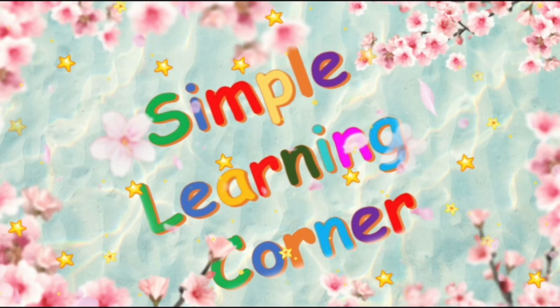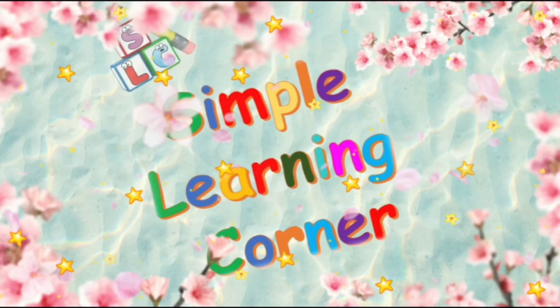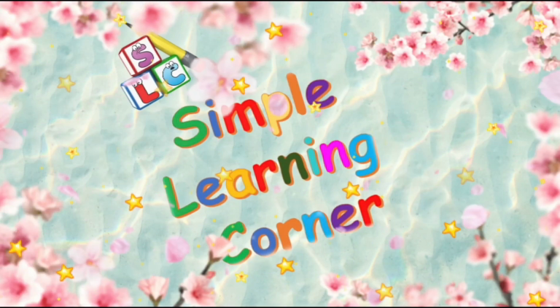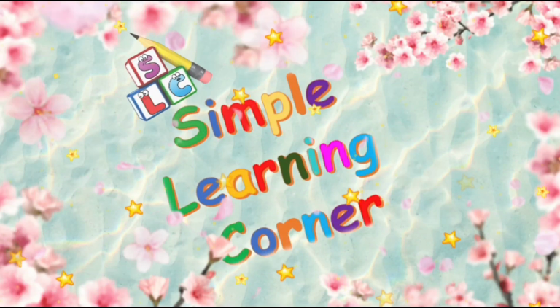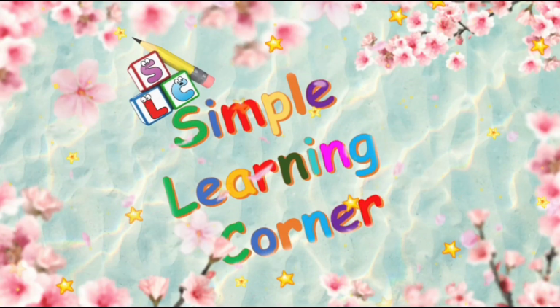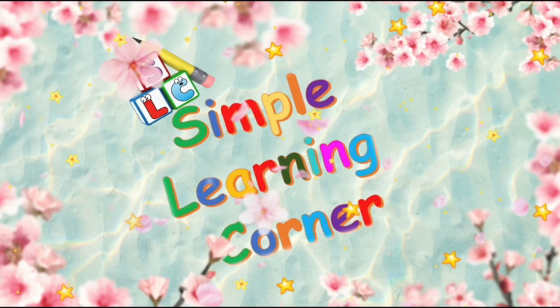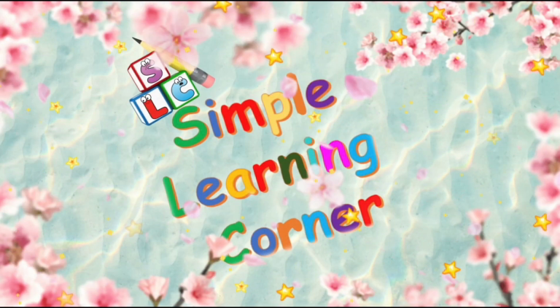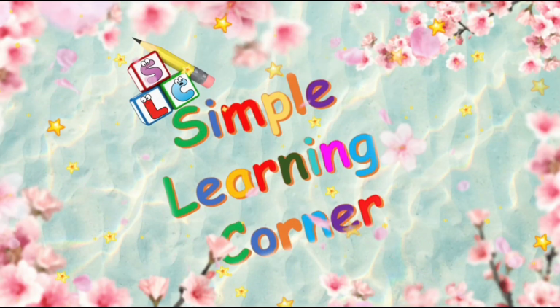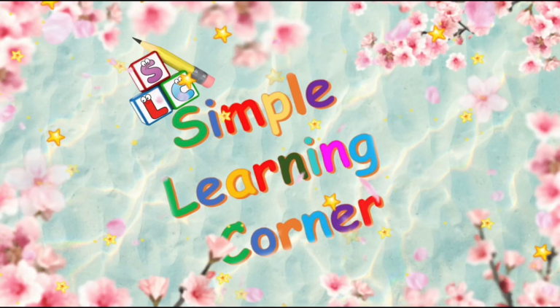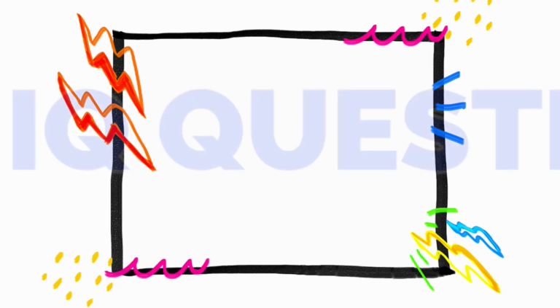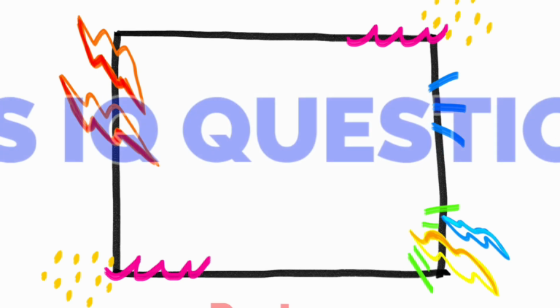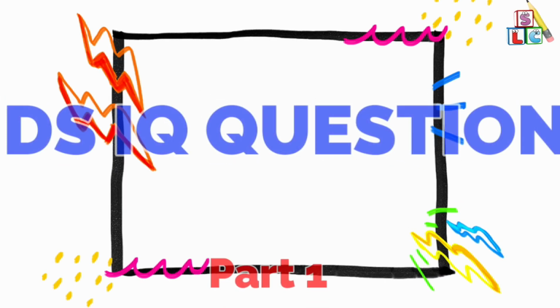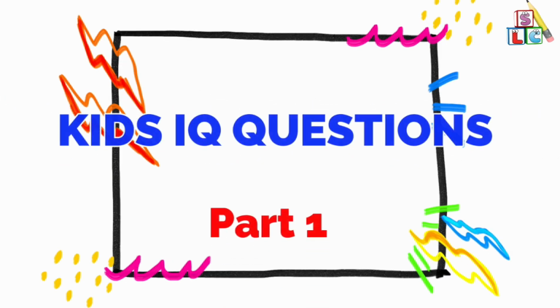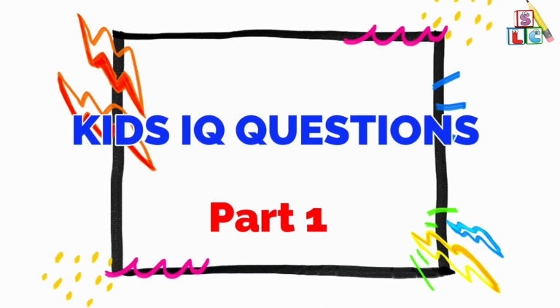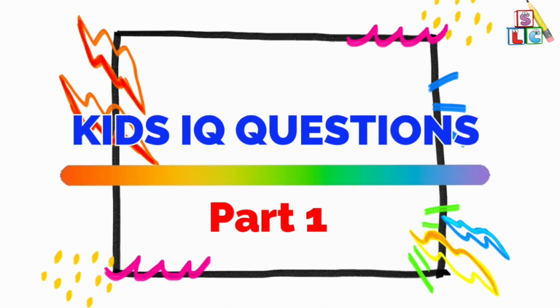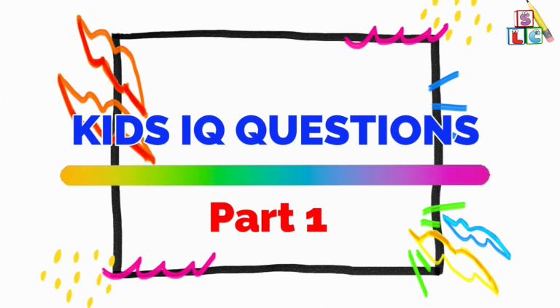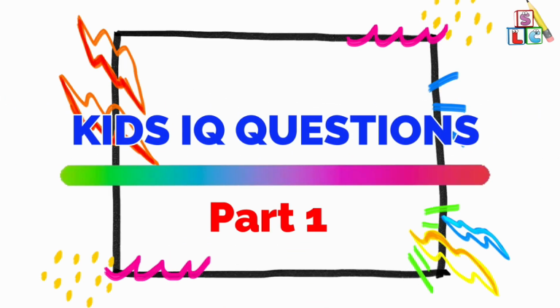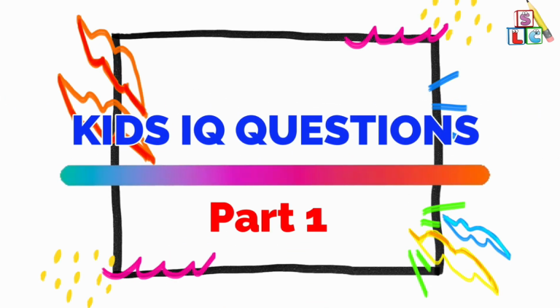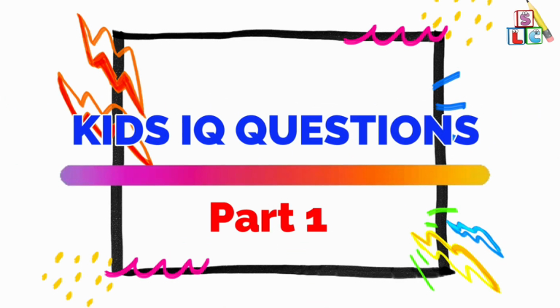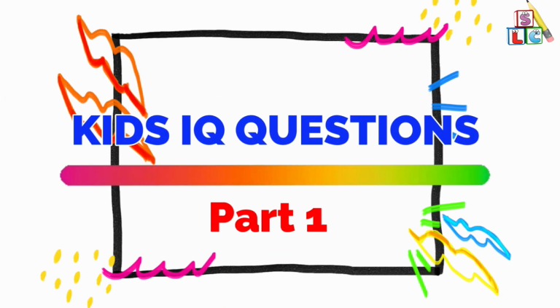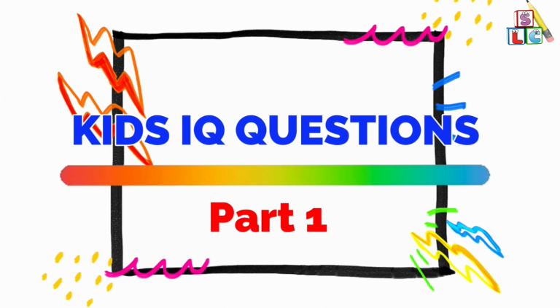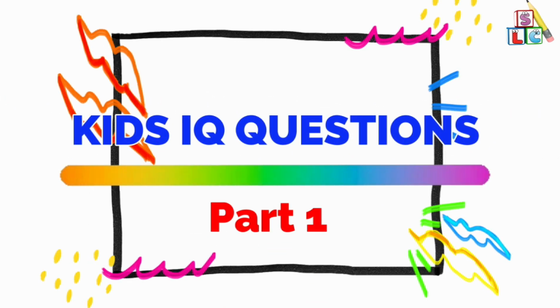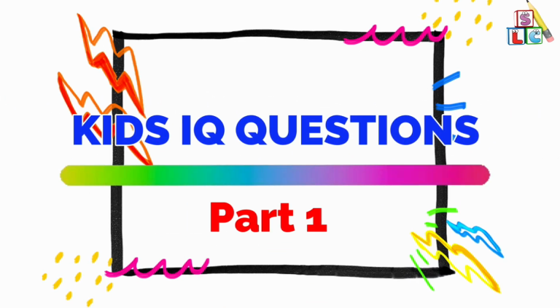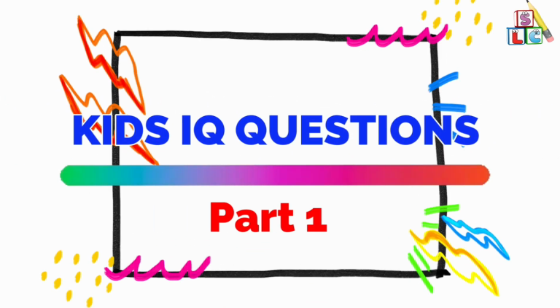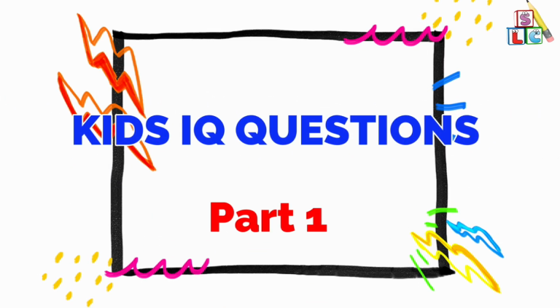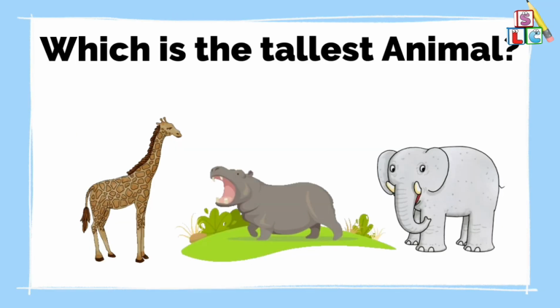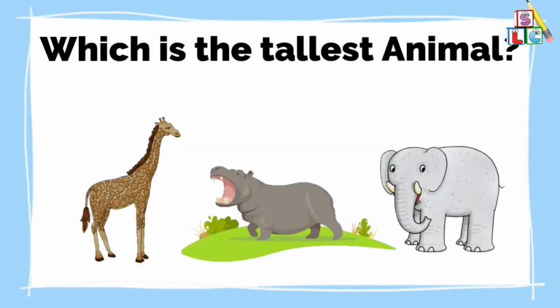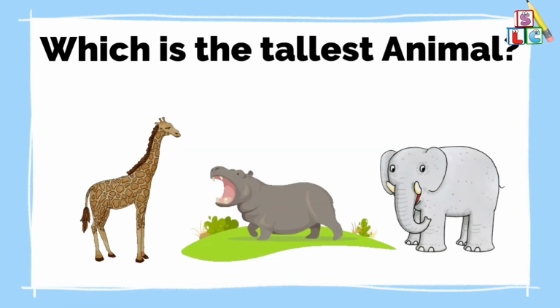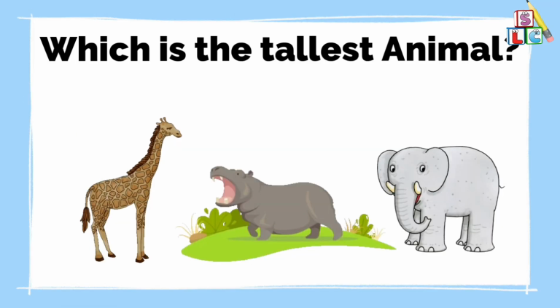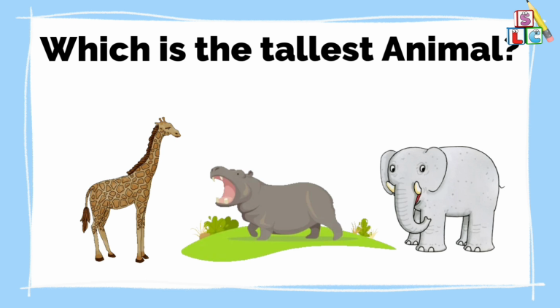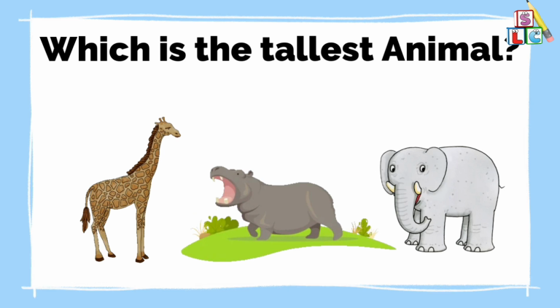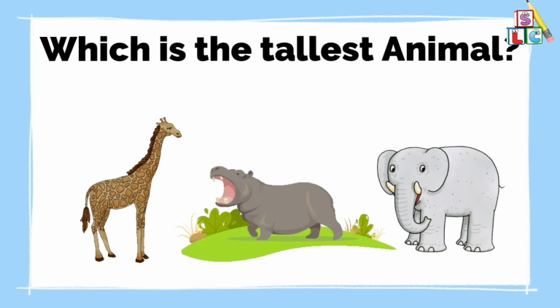Simple Learning Corner. Which is the tallest animal?